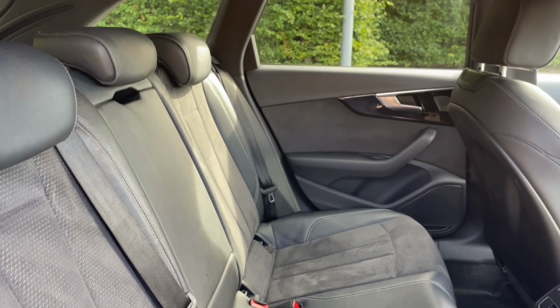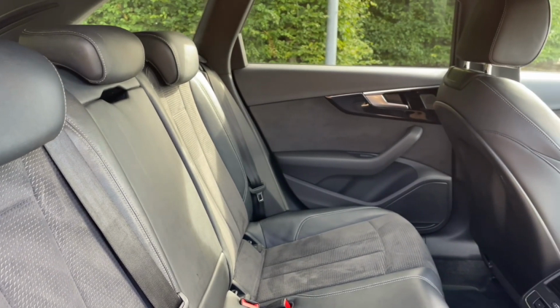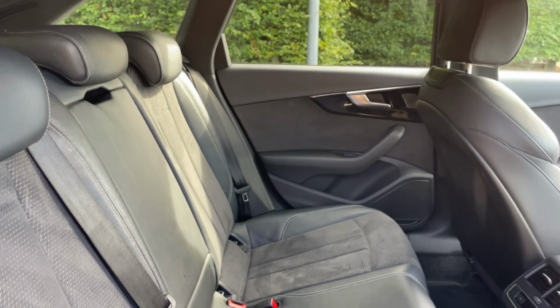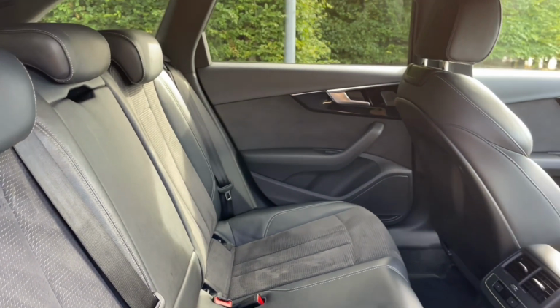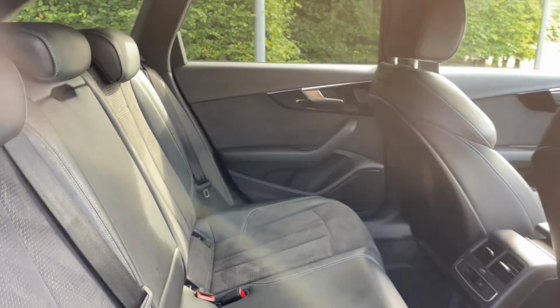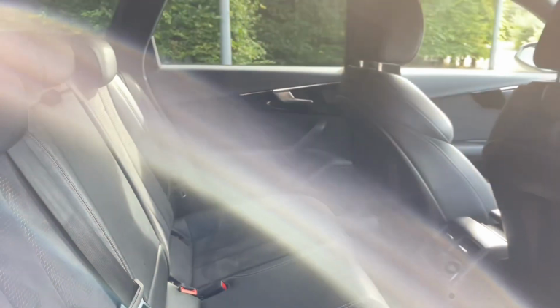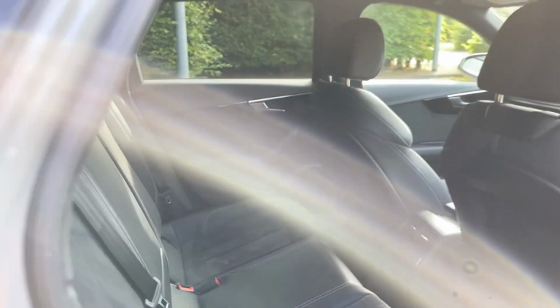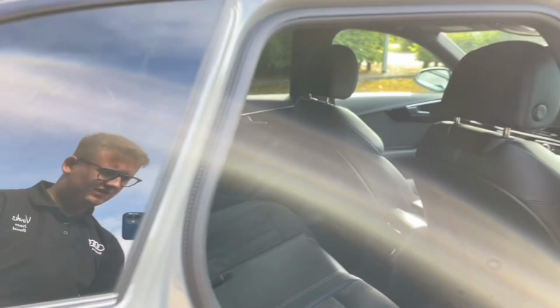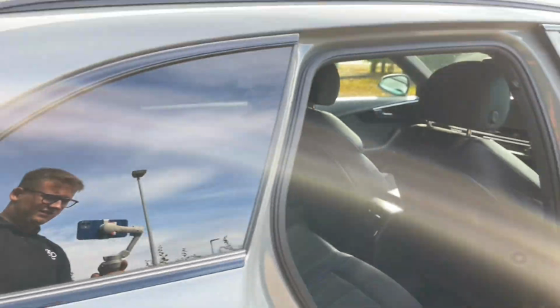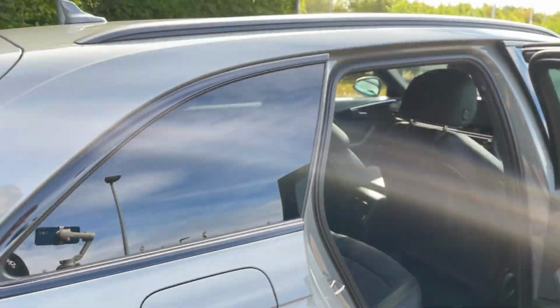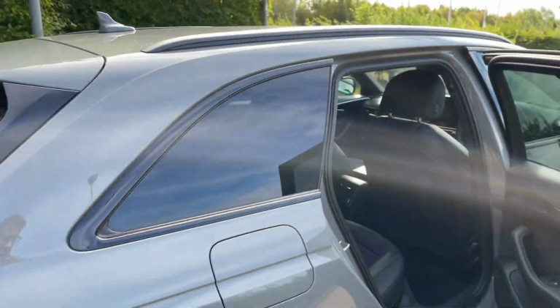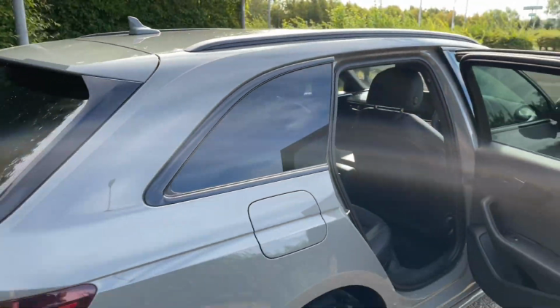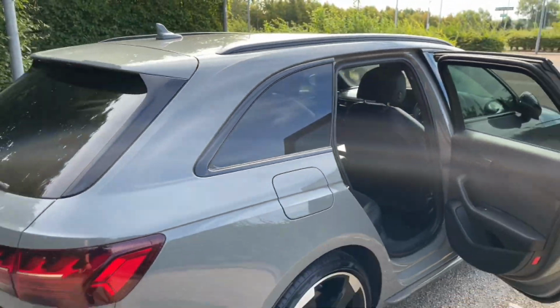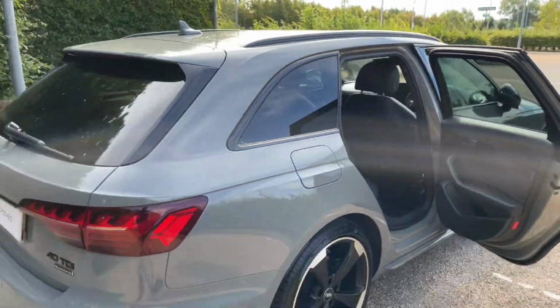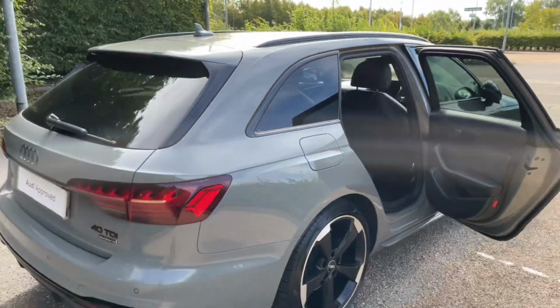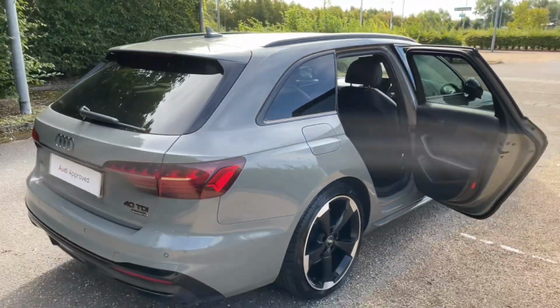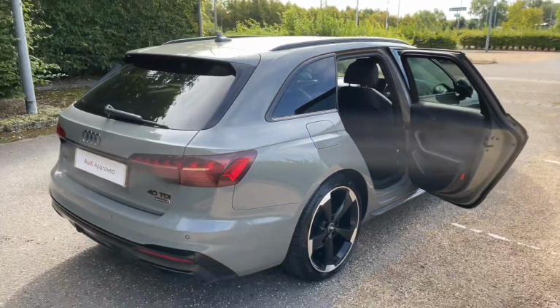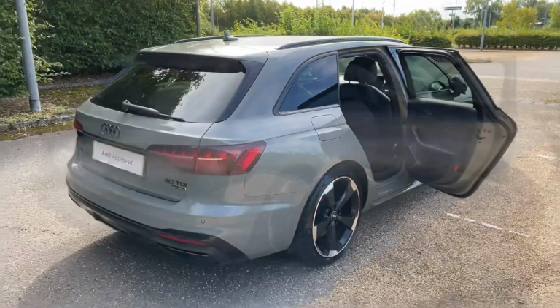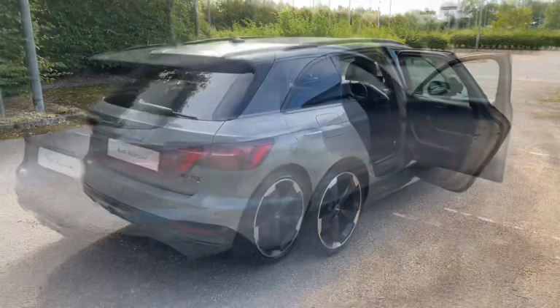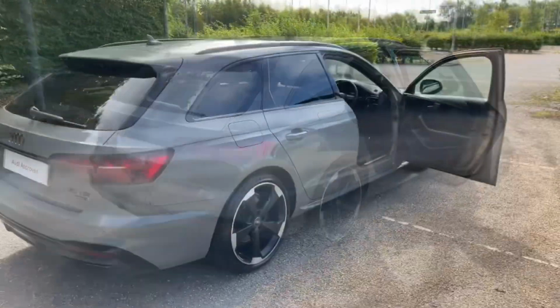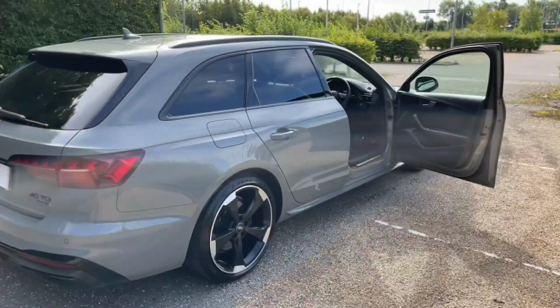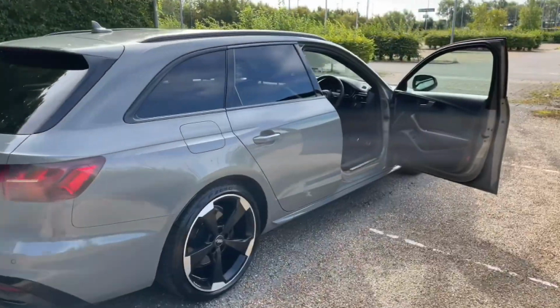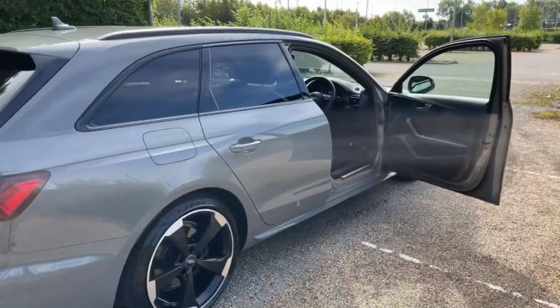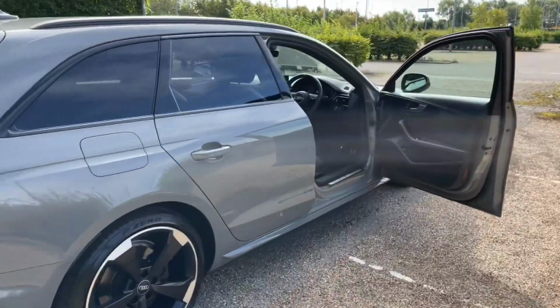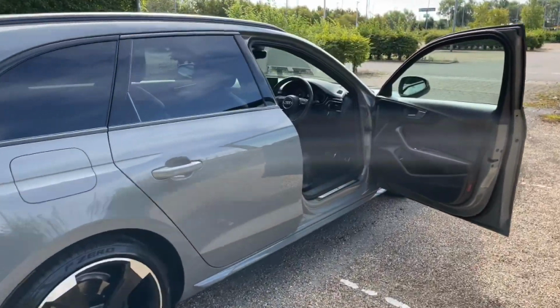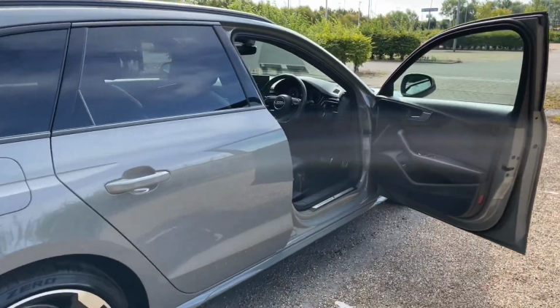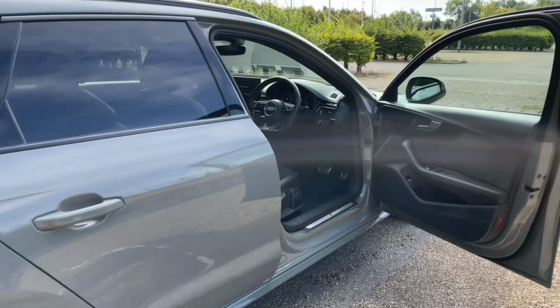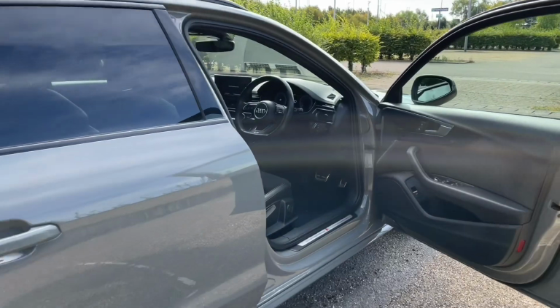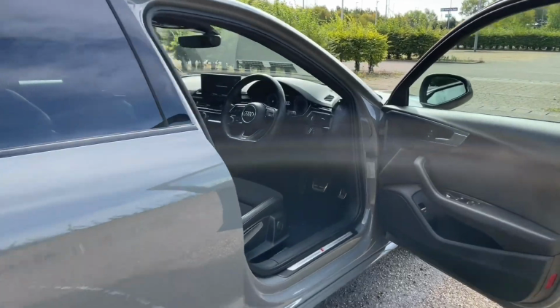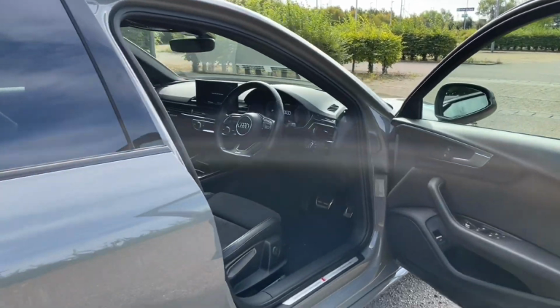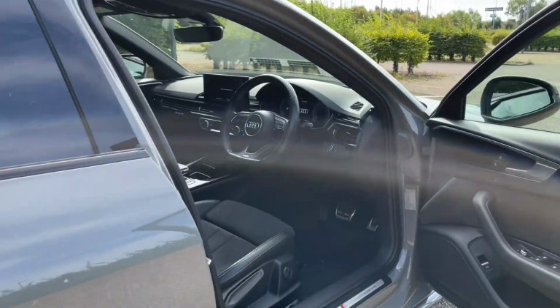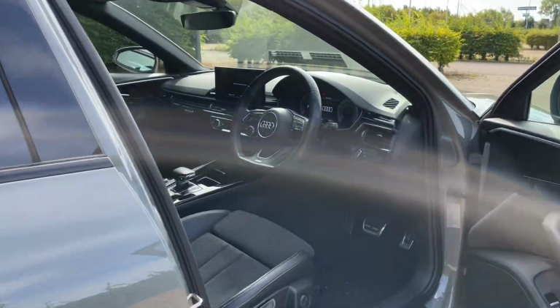The front seats are fully adjustable to make sure you and your front passenger get as comfortable as possible, and you'll find your perfect driving position paired with the multifunctional adjustable steering wheel.